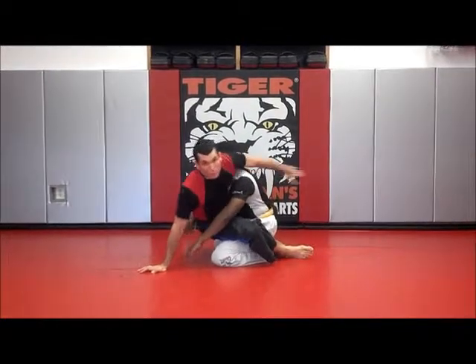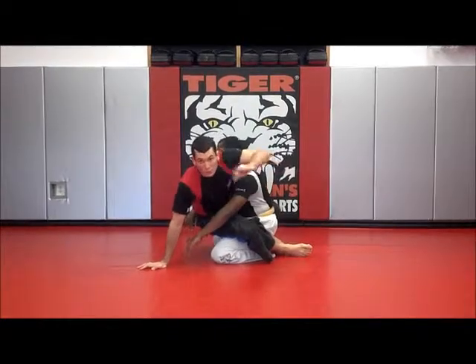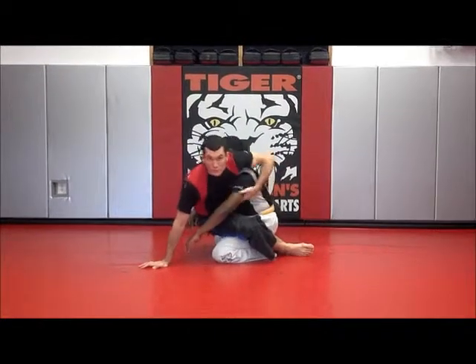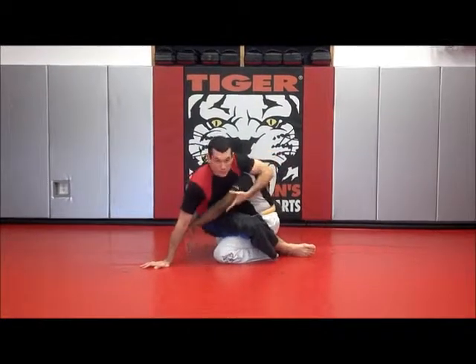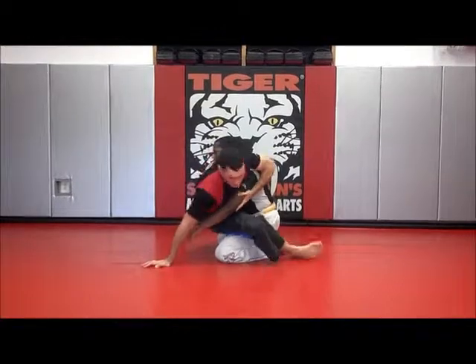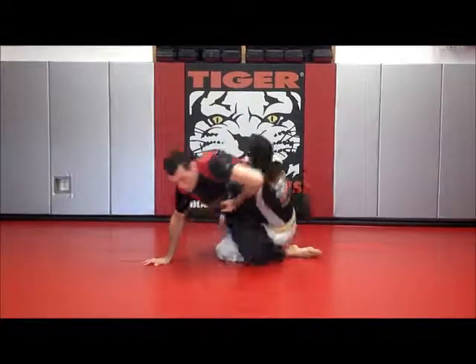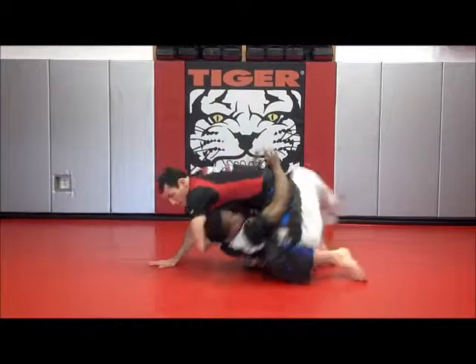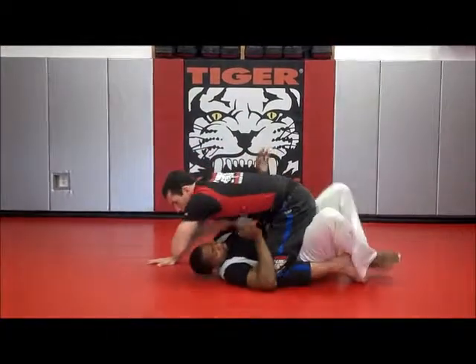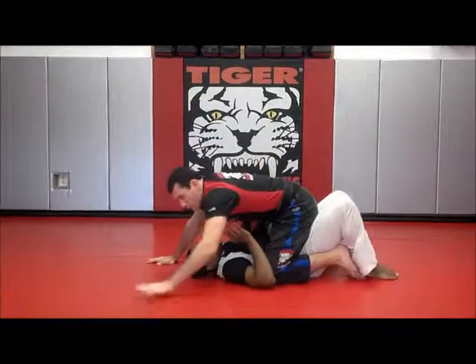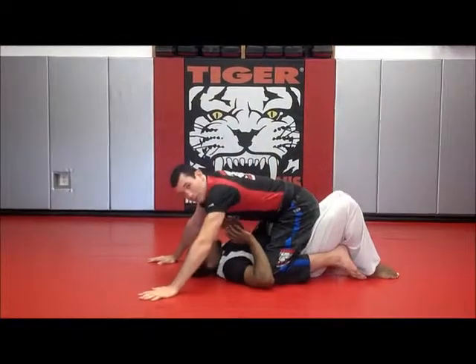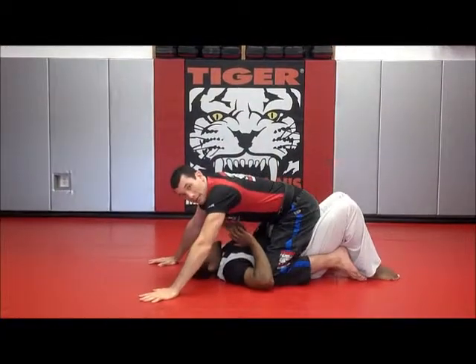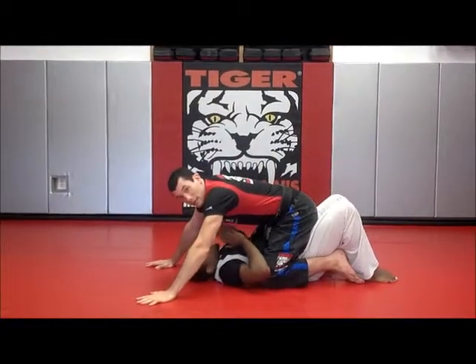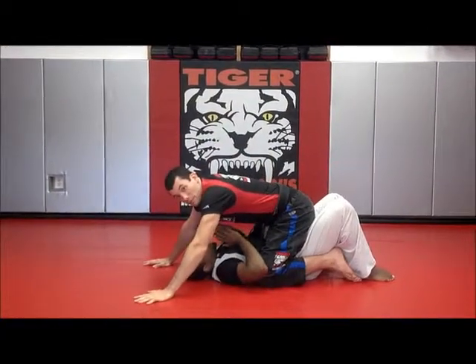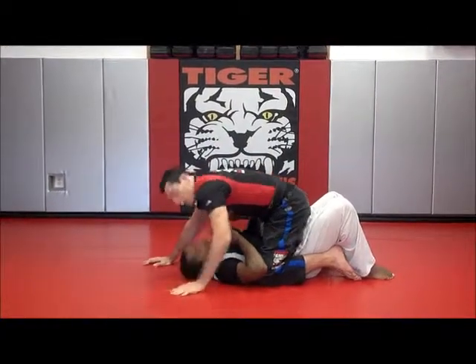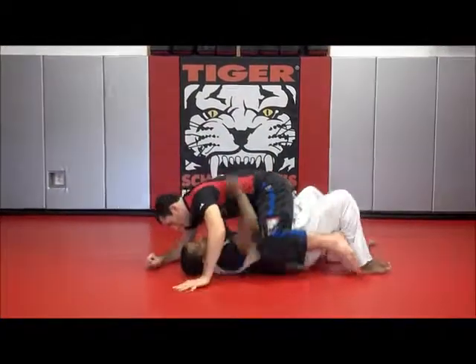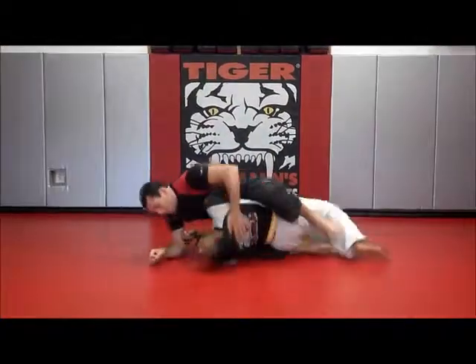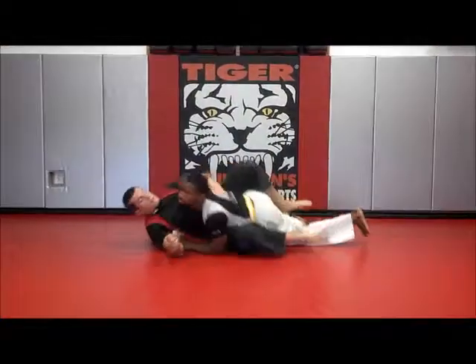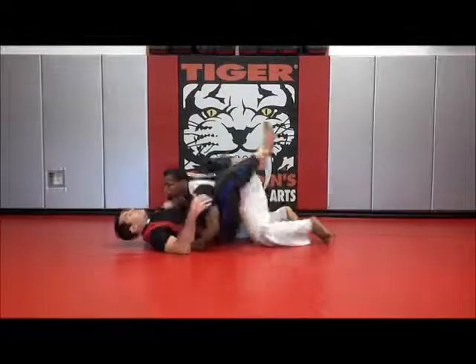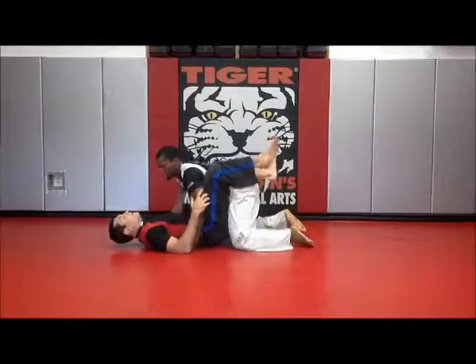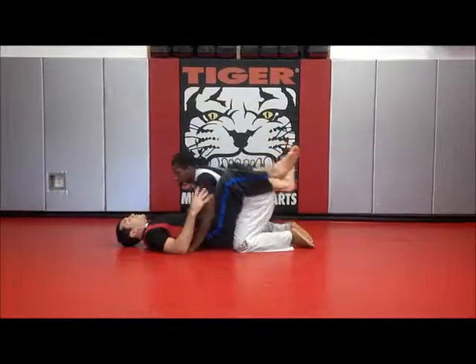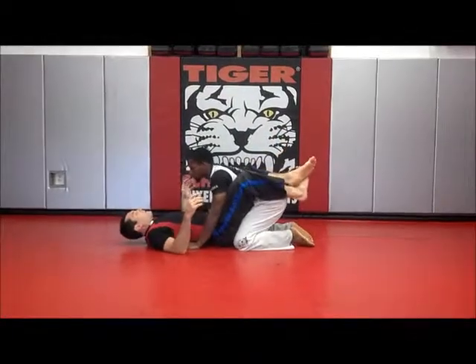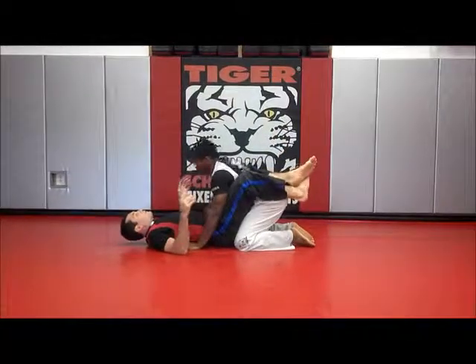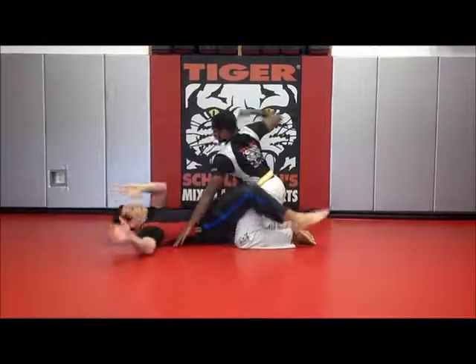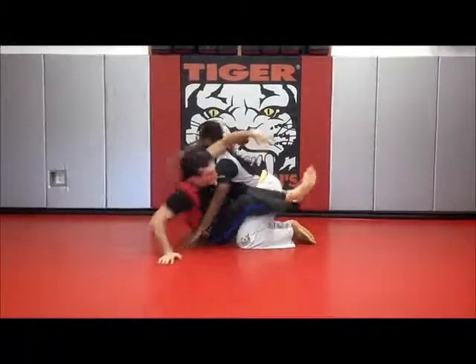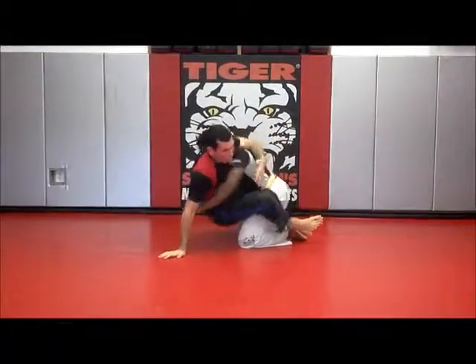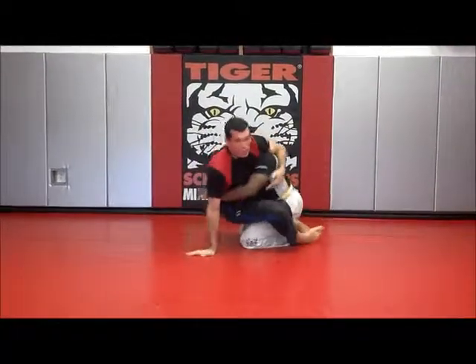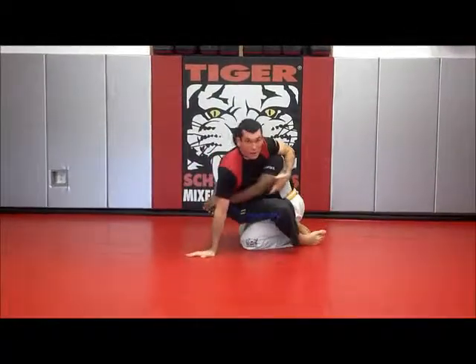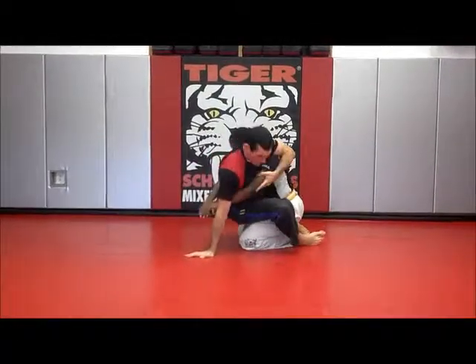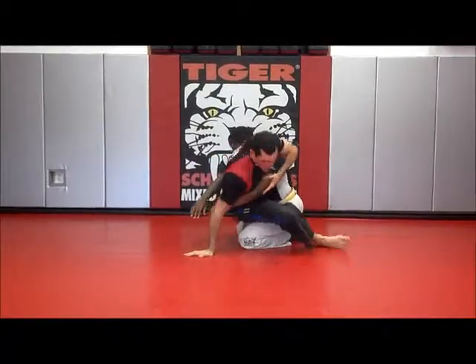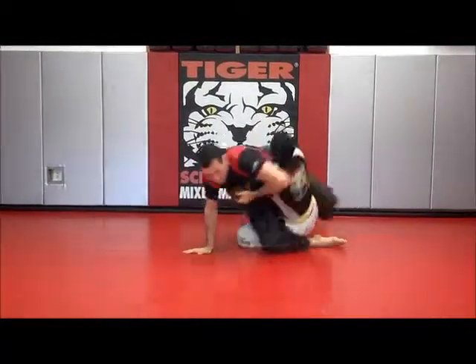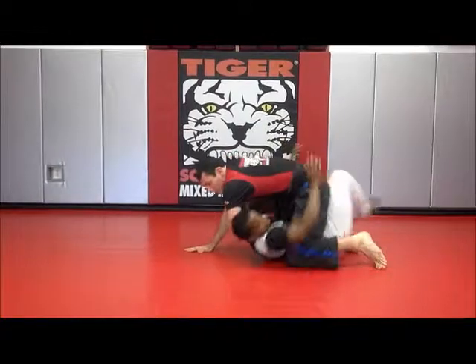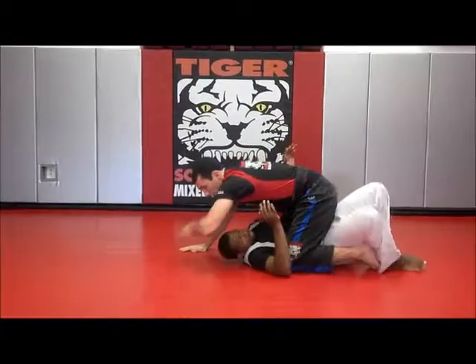Then the one foot on the ground, I'm going to kick back, the other leg I'm going to kick over, scissor my feet, and get right back down into a dominant position. Watch it again — from here they go to strike, I come all the way up, hold tight, kick over, and get myself into a downward position.